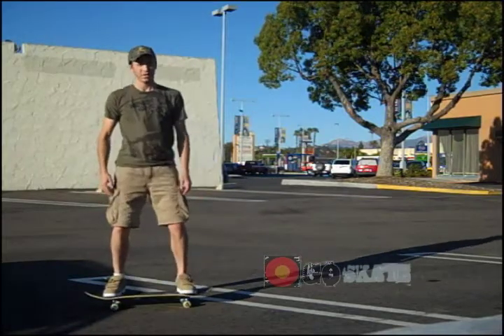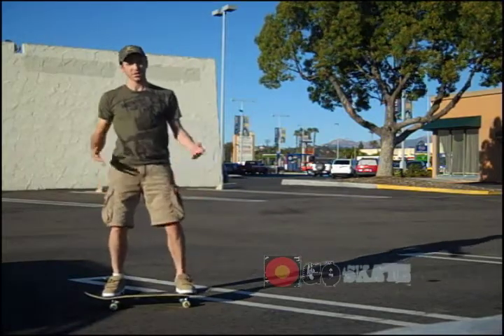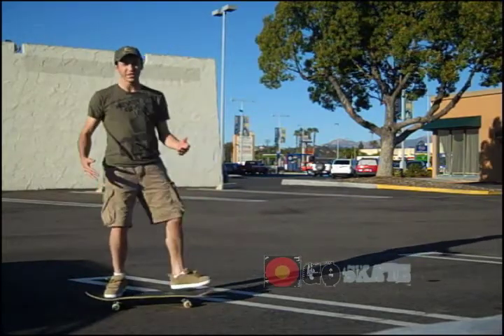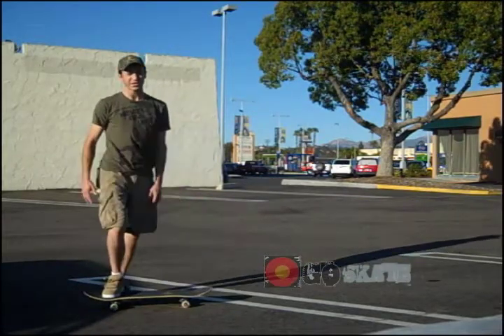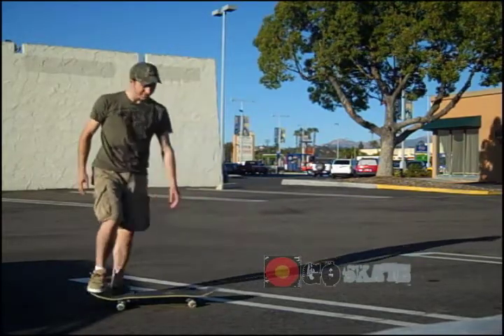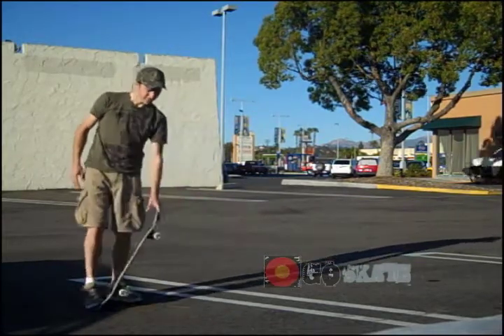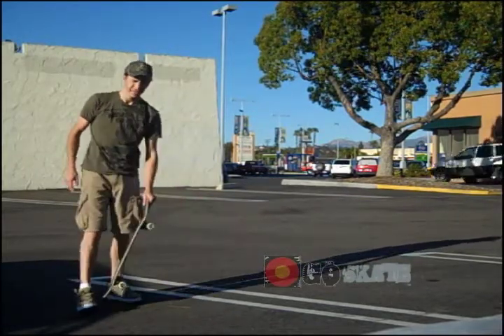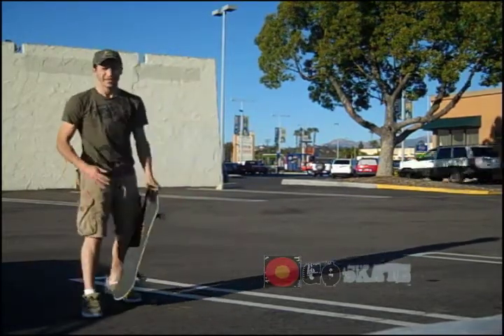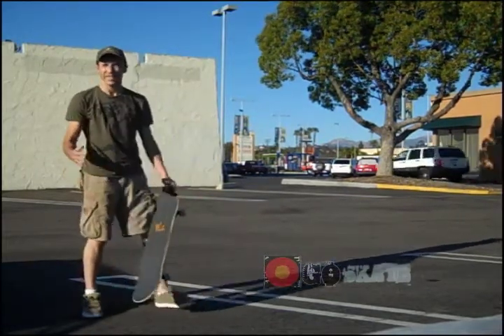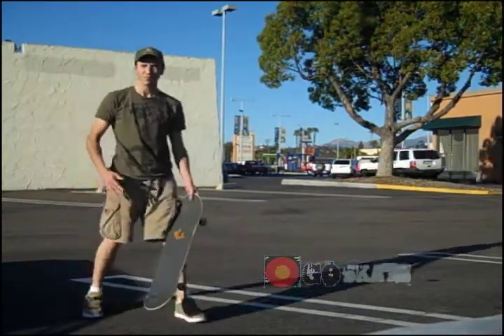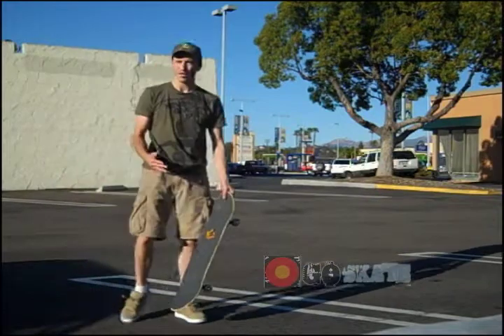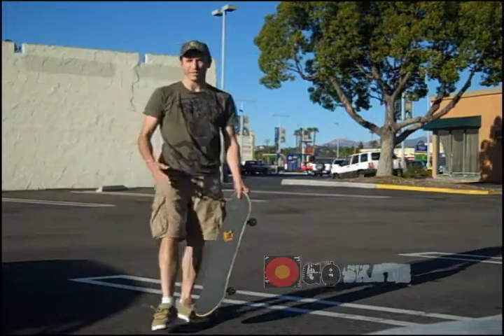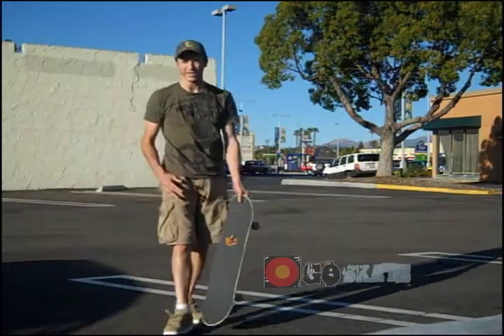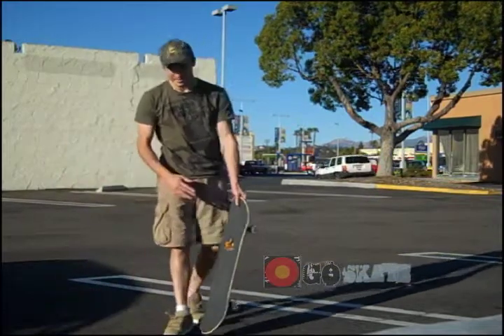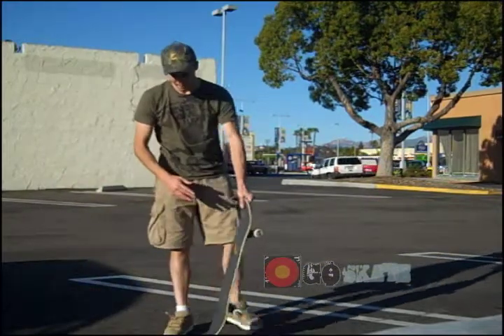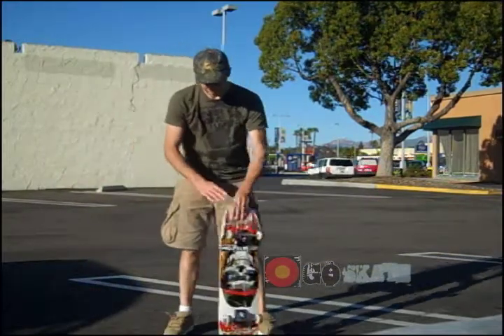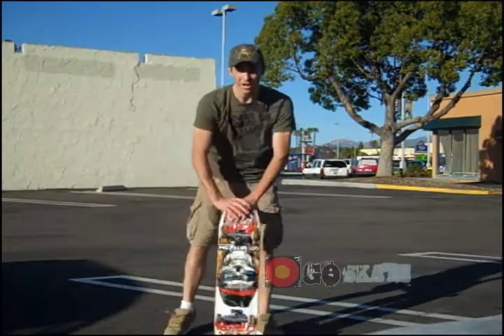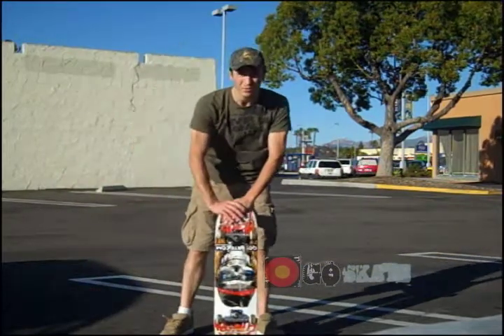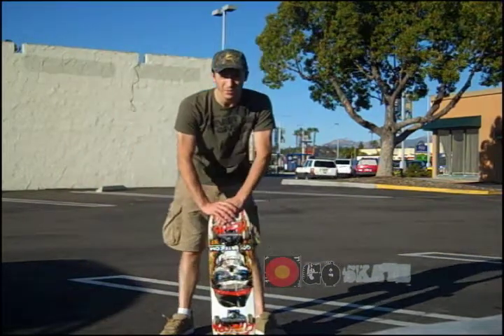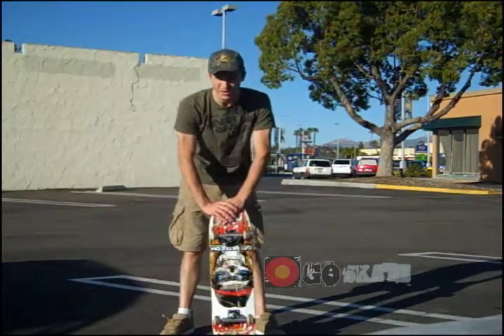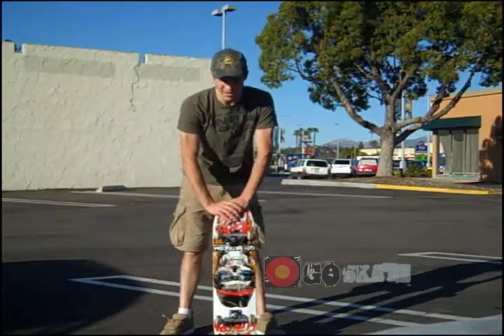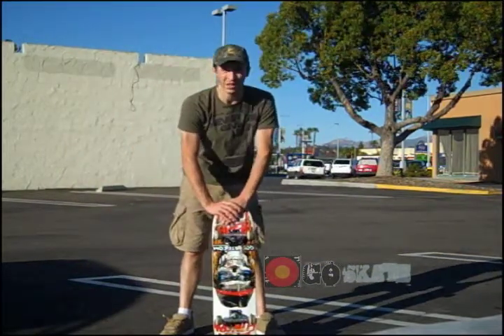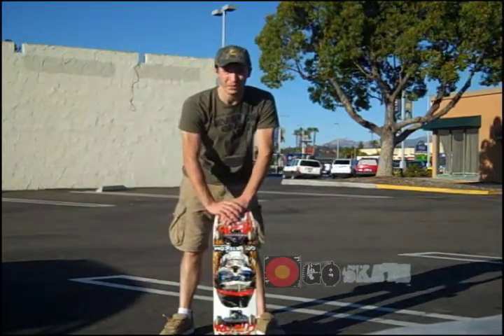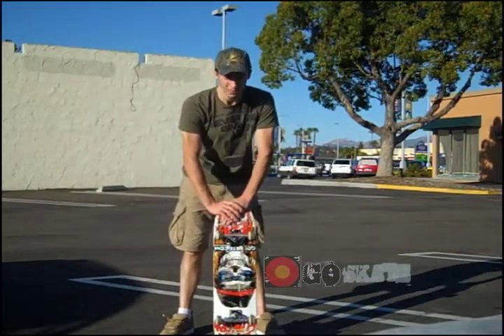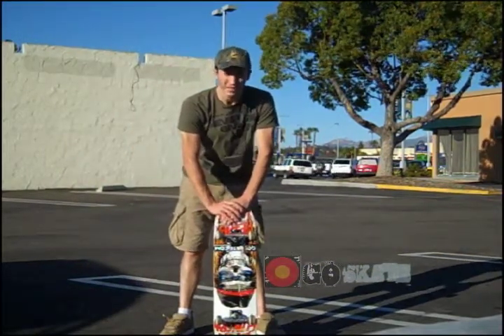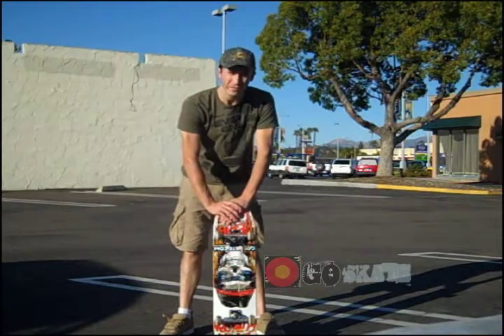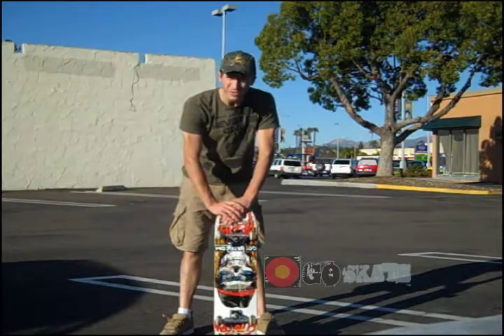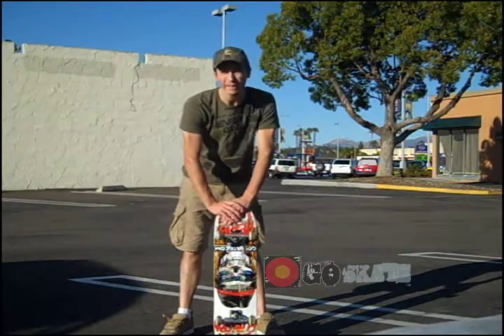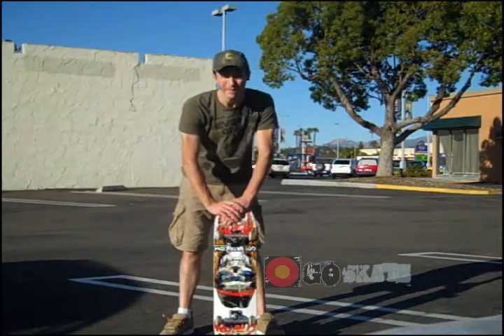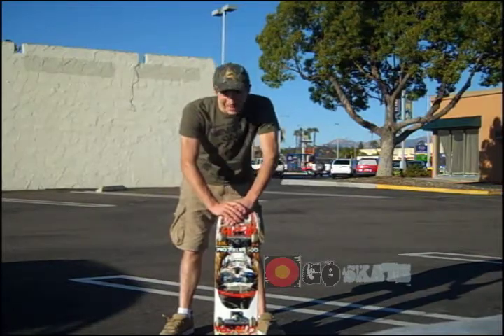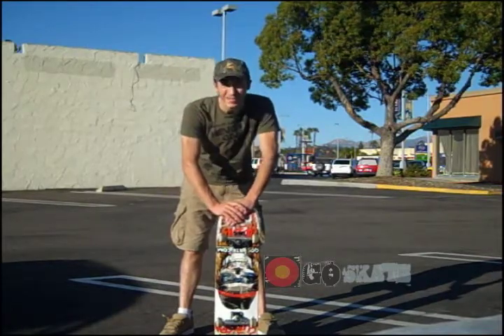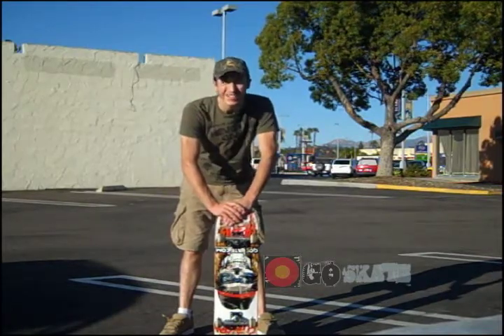So it's a really easy trick to do. You don't have to have any pre-qualifications to do it, and almost anyone can do it. And it looks pretty cool. It's called the old school kickflip. Now go out and try it yourself.